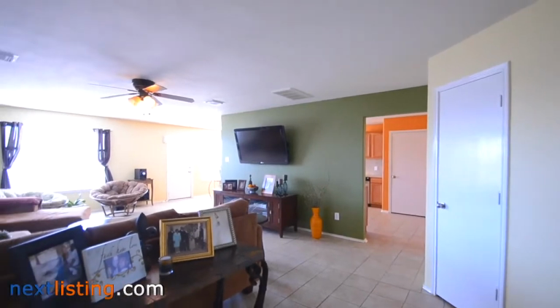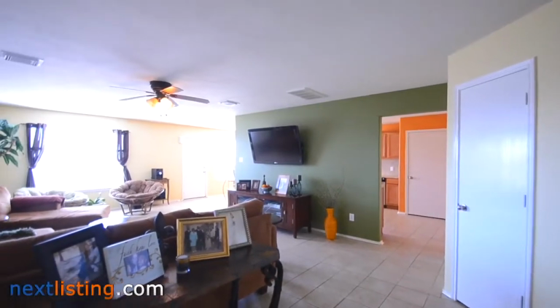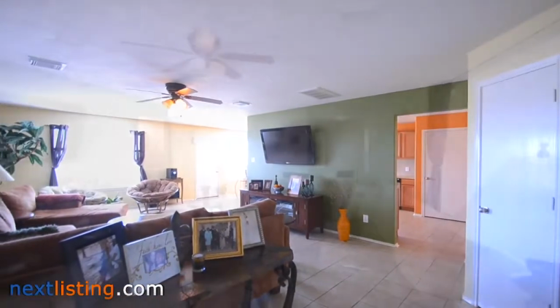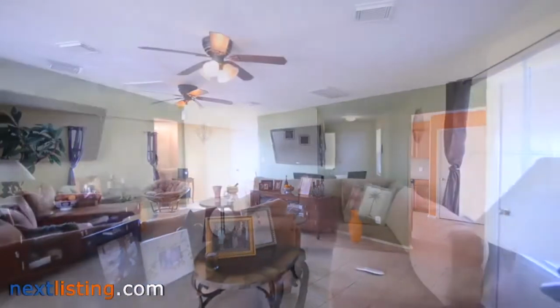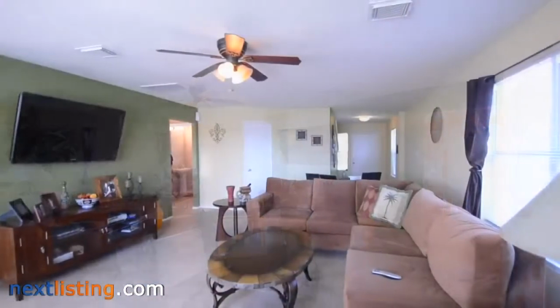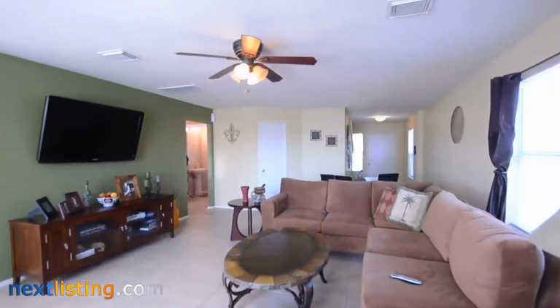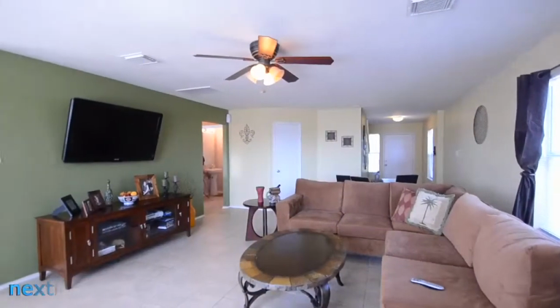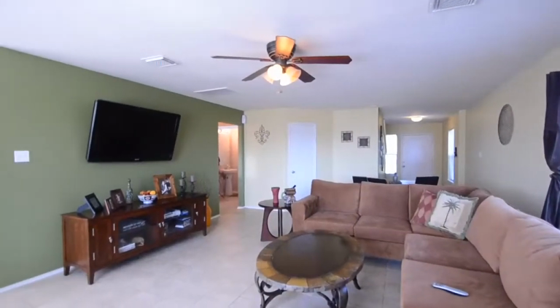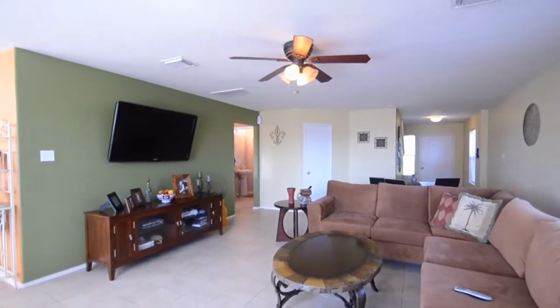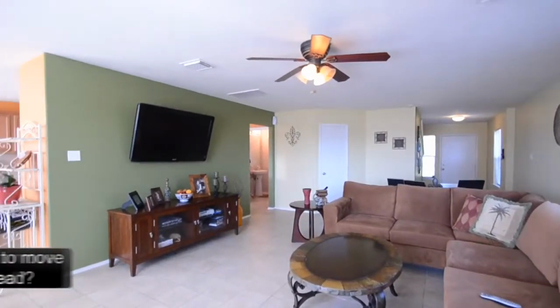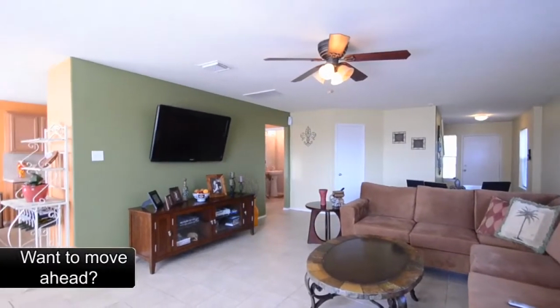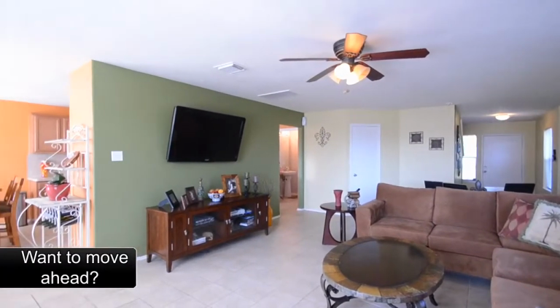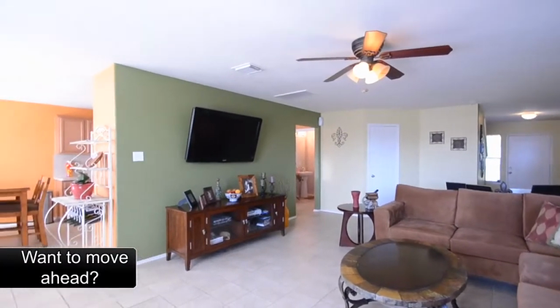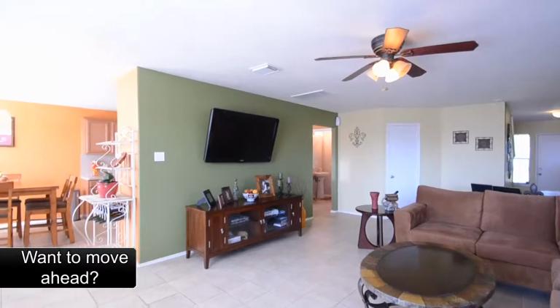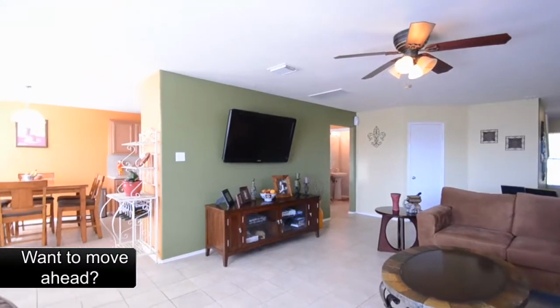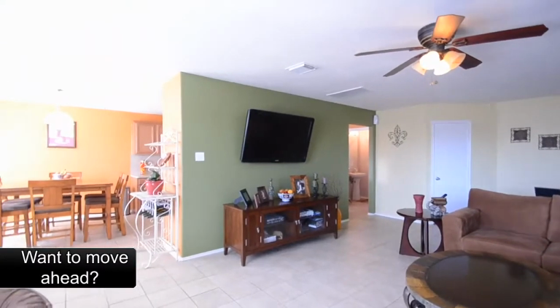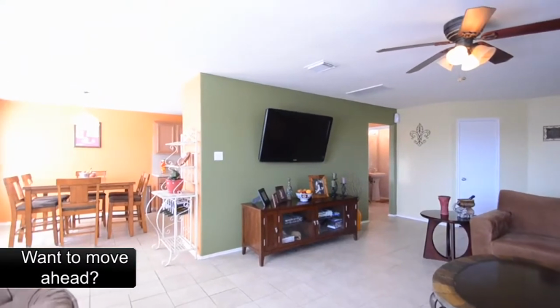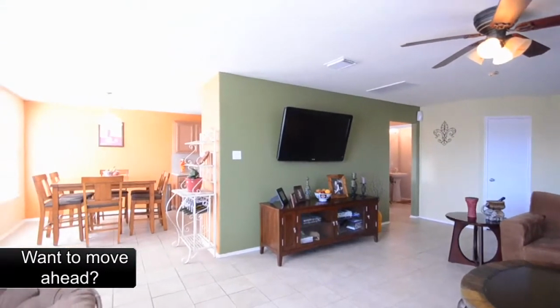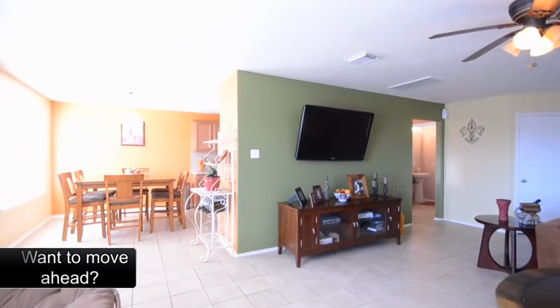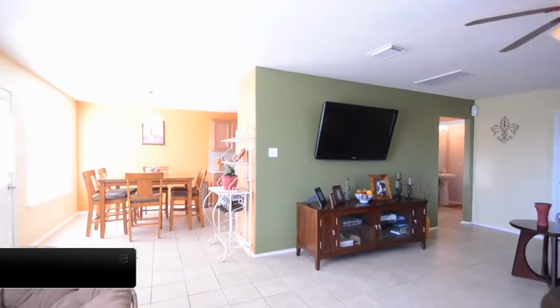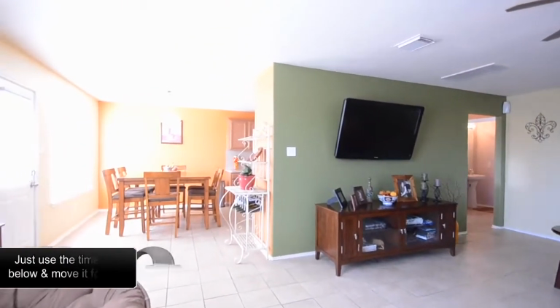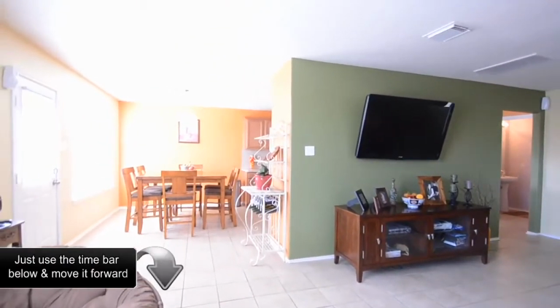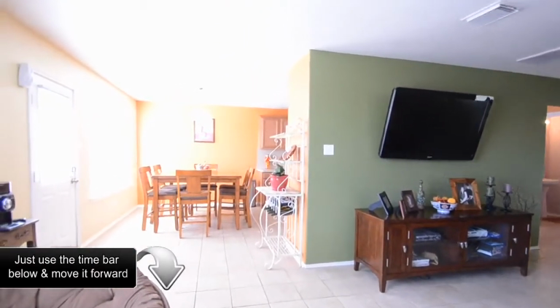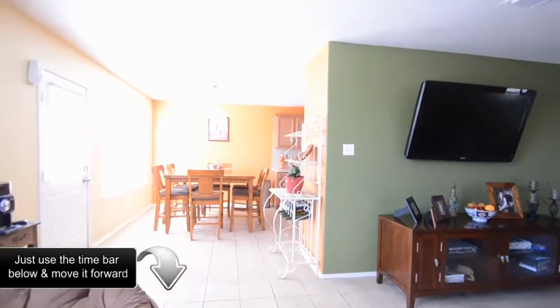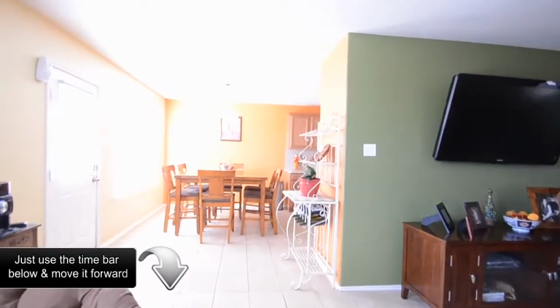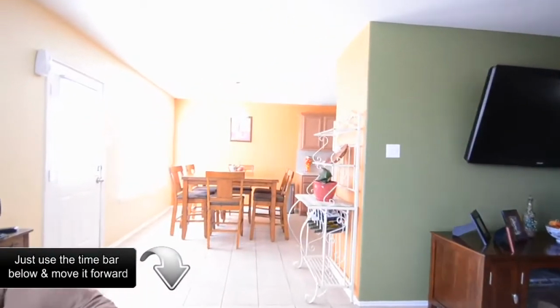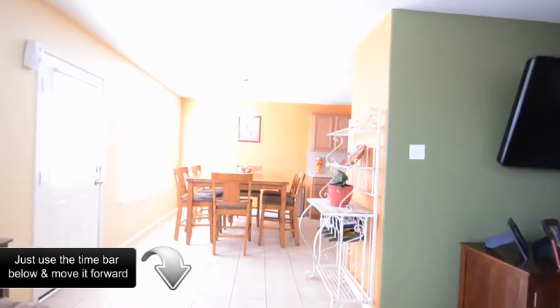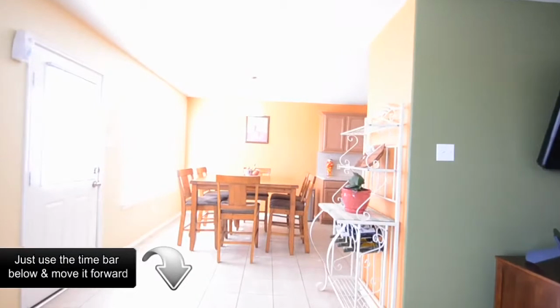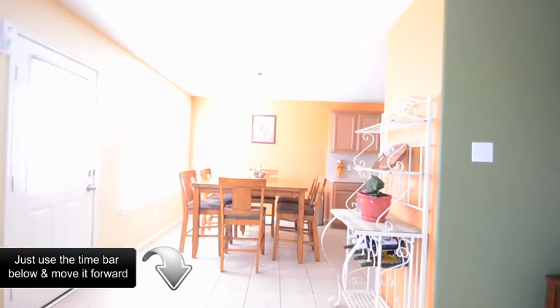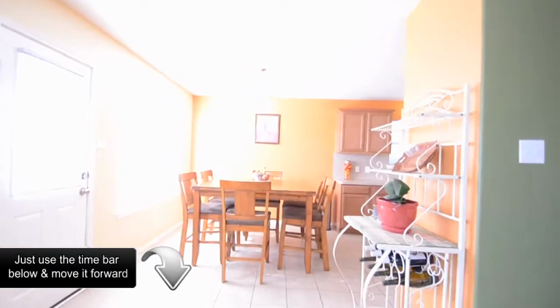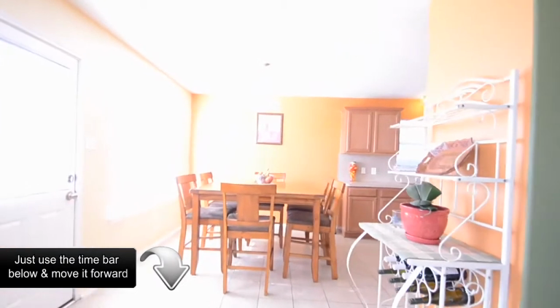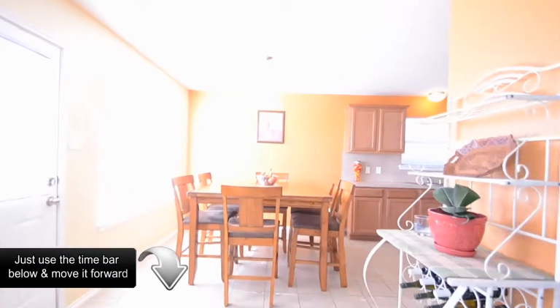Stainless steel appliances, tile, and plenty of cabinet space in the kitchen. Spacious master suite complete with vaulted ceilings. The fourth bedroom can be an optional study.